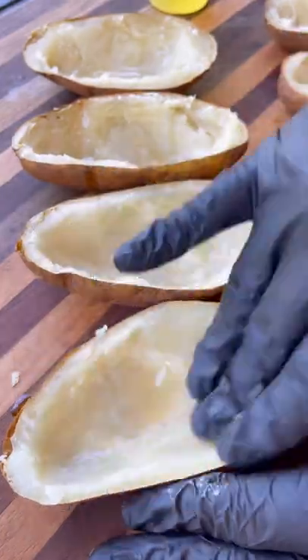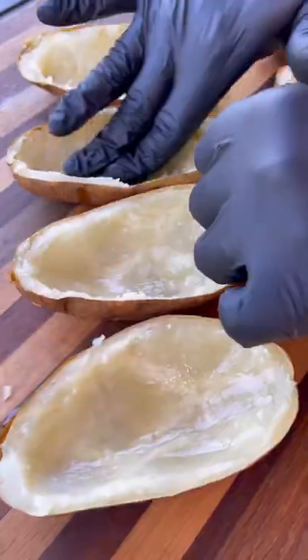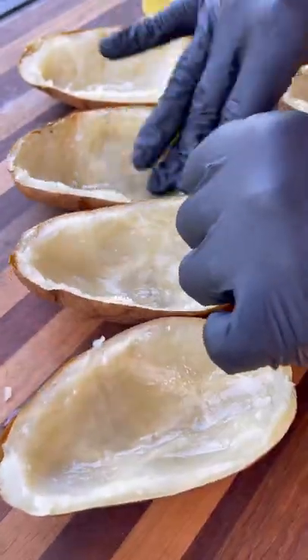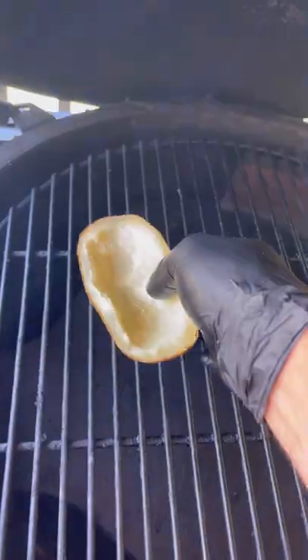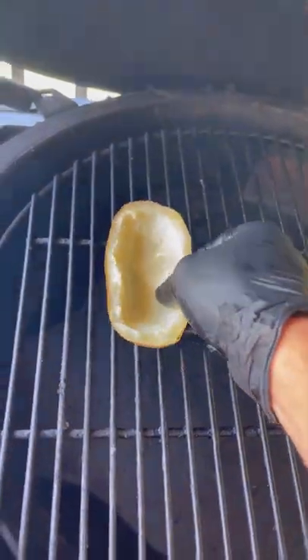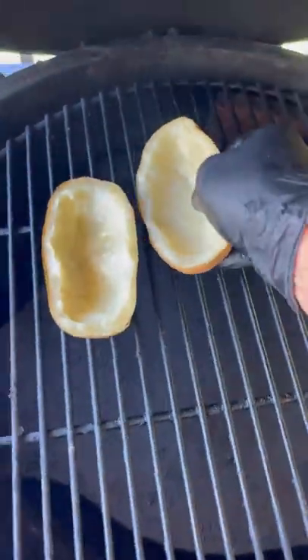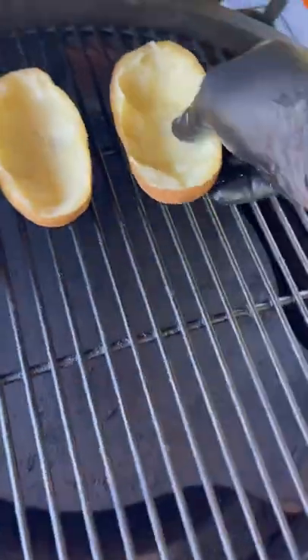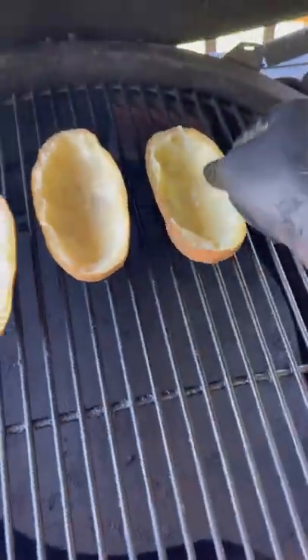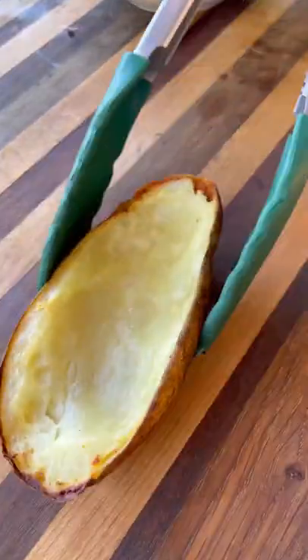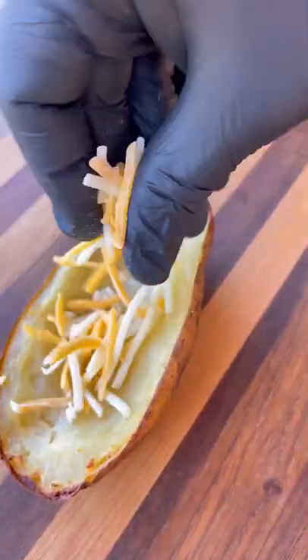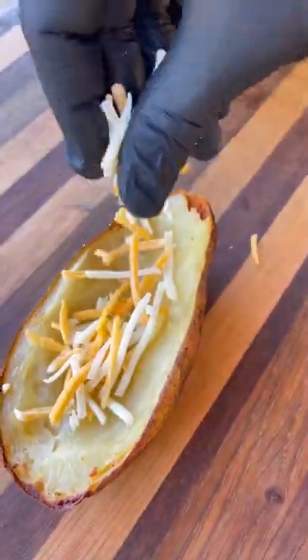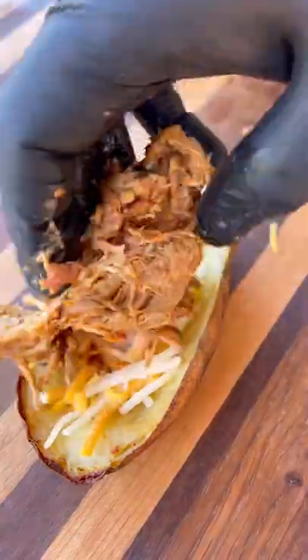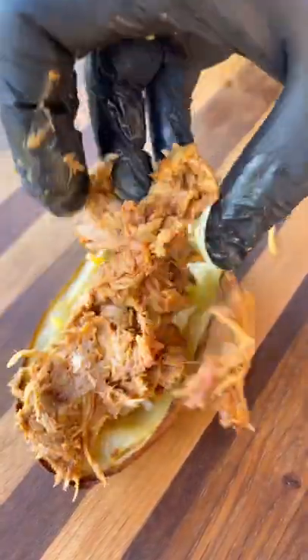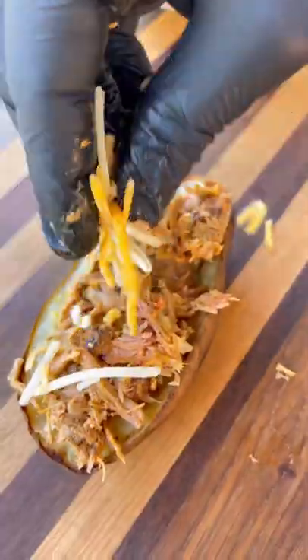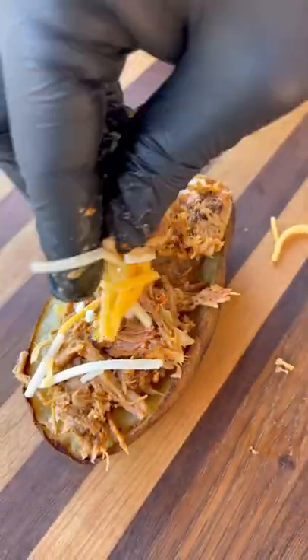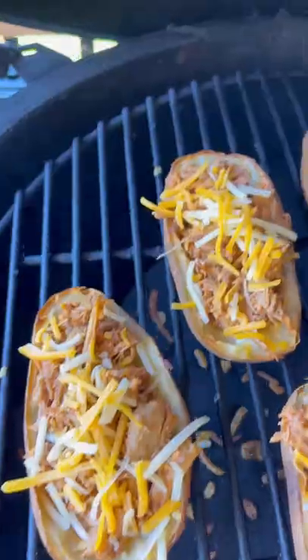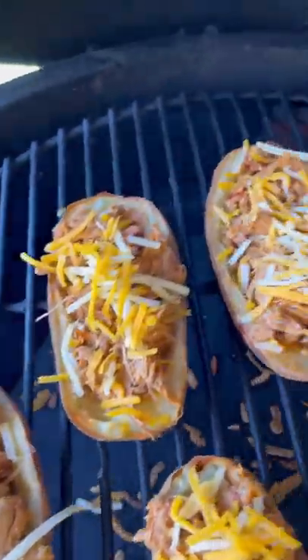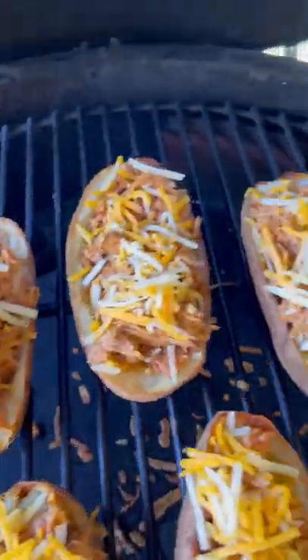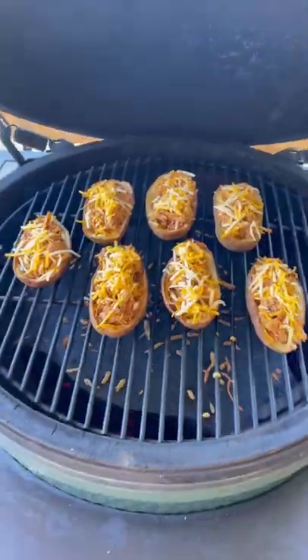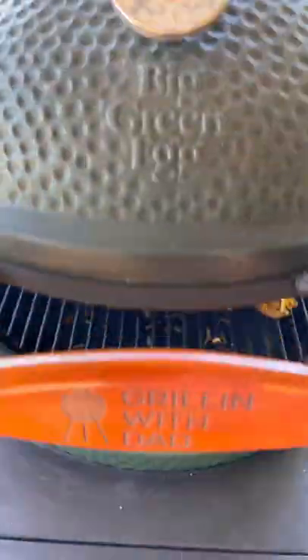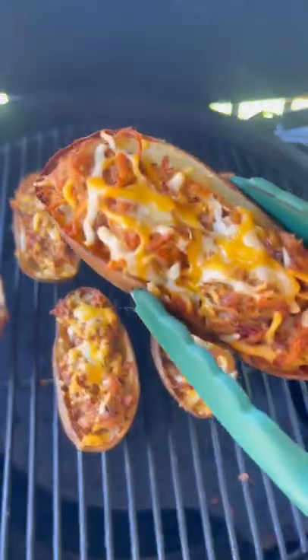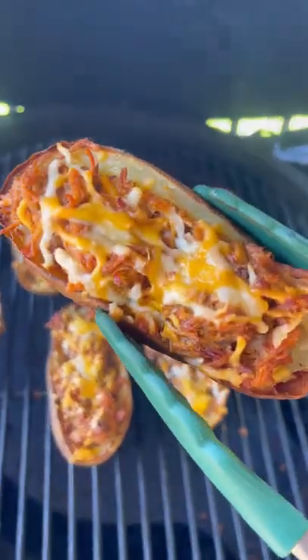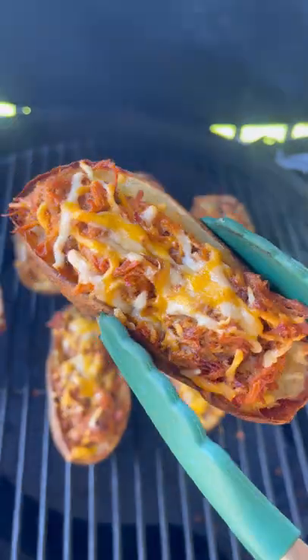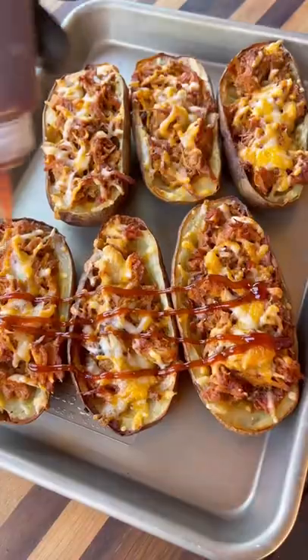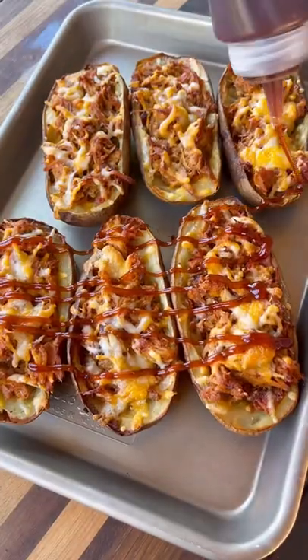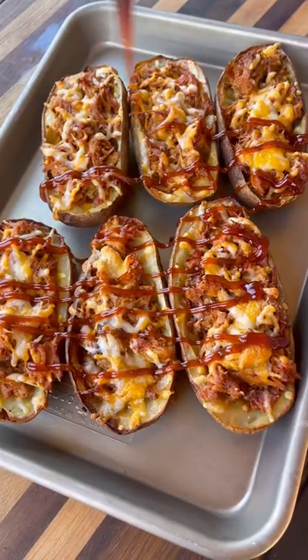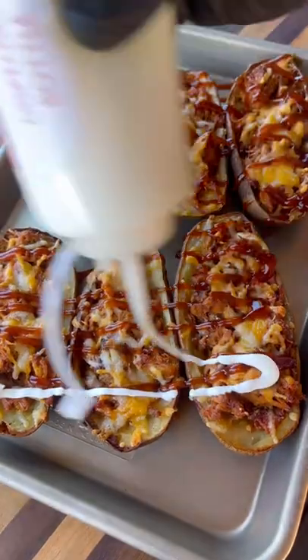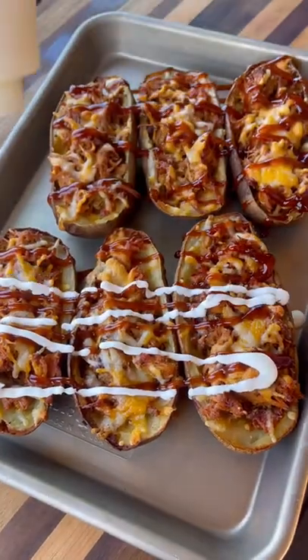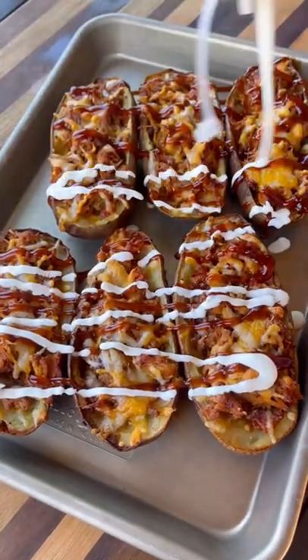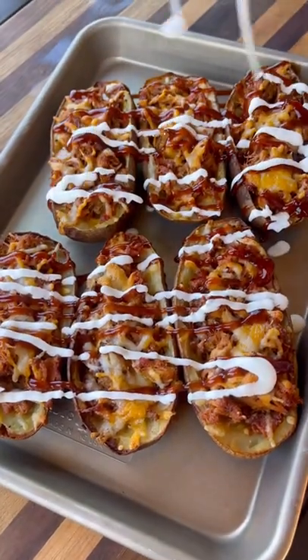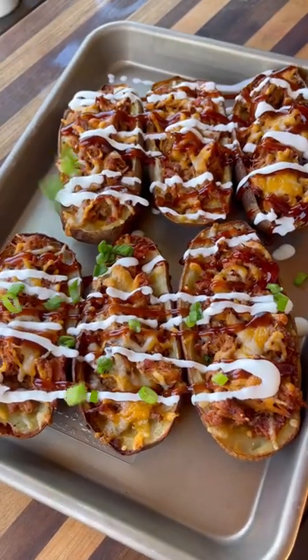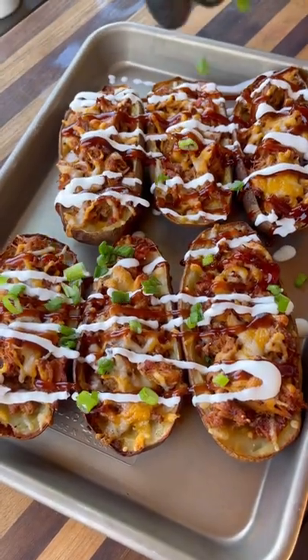Use a little olive oil on the outside and inside, then put them back on the grill to crisp them up for about 10-15 minutes. Now we load them up — cheese, leftover pulled pork, more cheese — and back on the egg until the cheese gets nice and melty. Top it all off with some barbecue sauce, some crema, and some green onions.